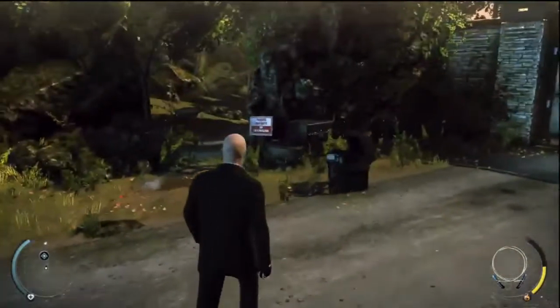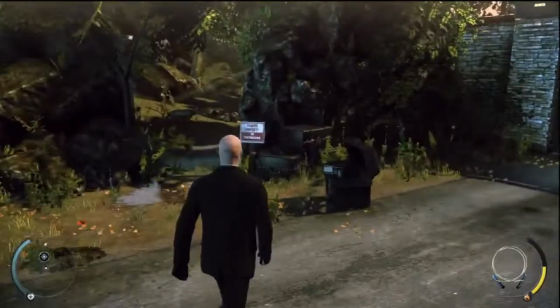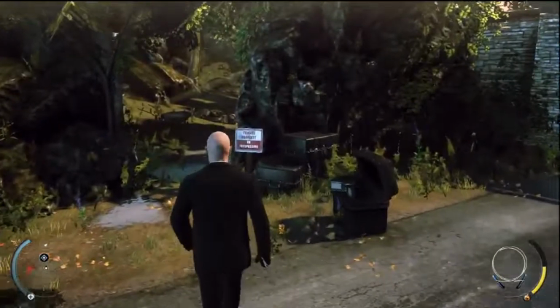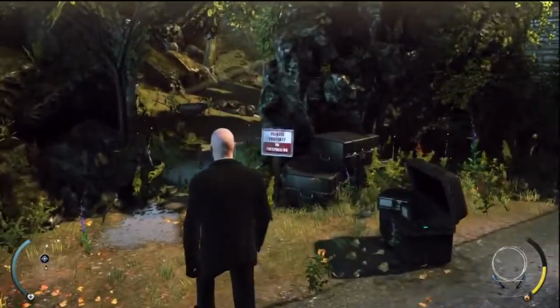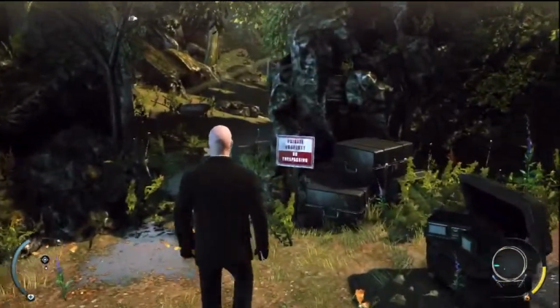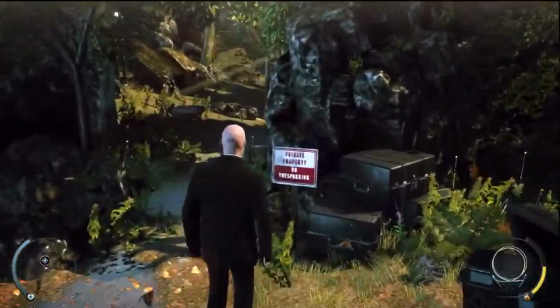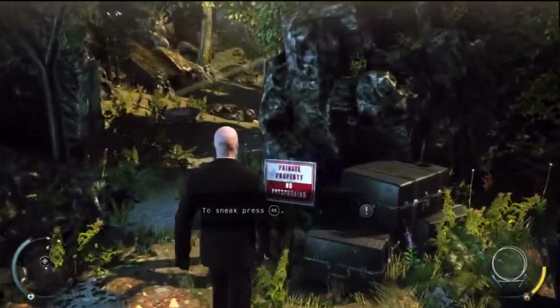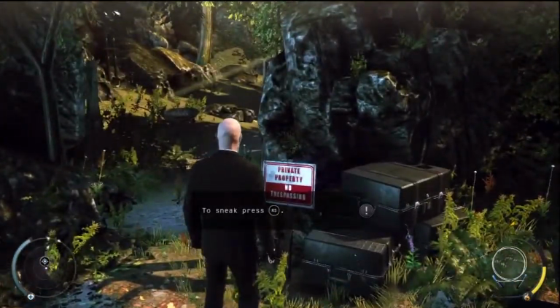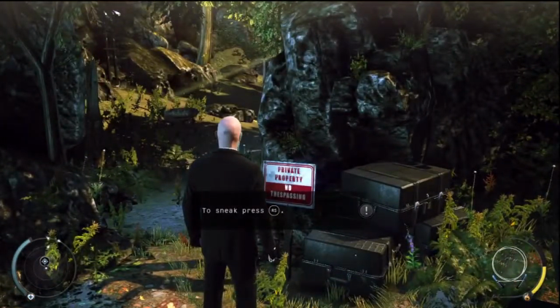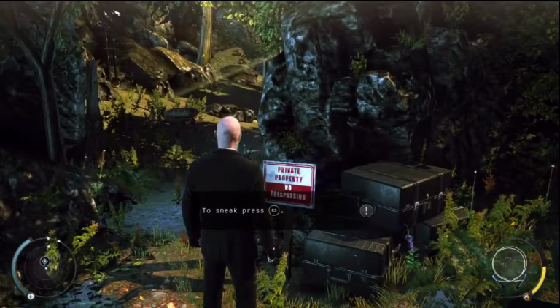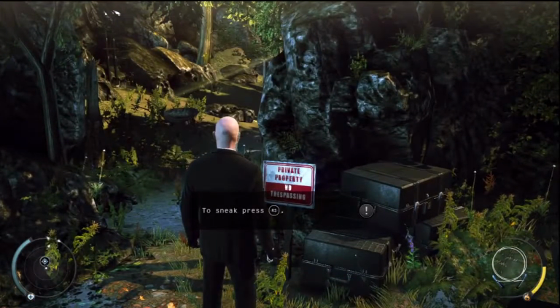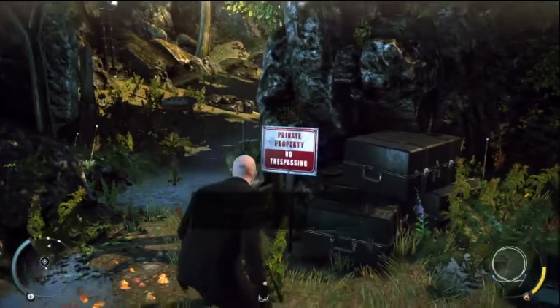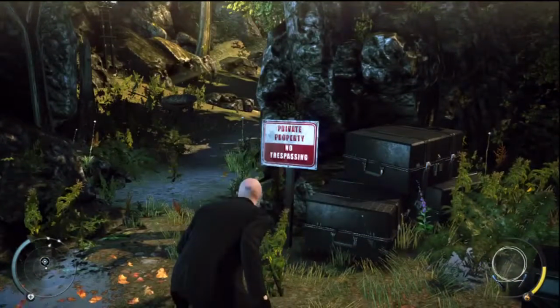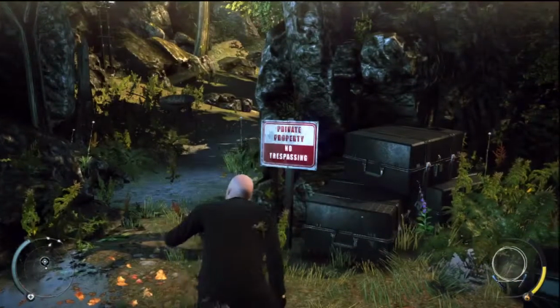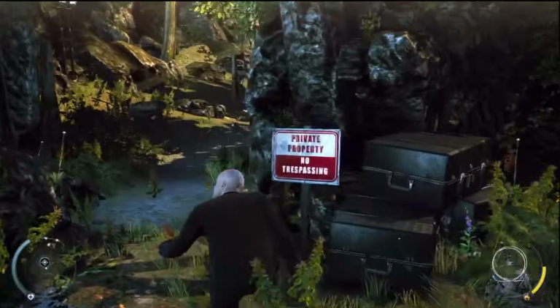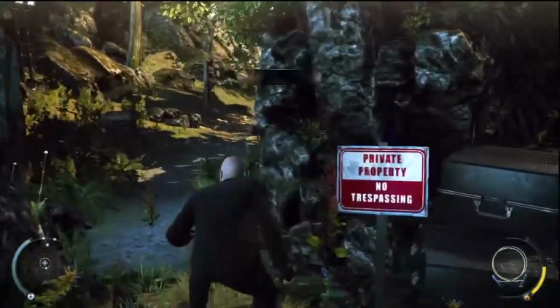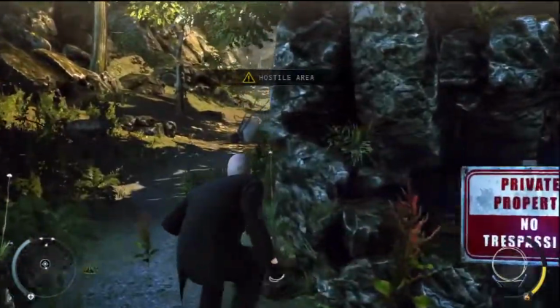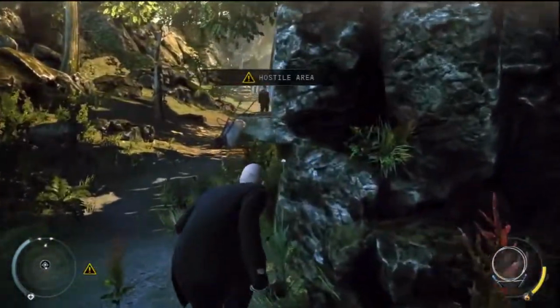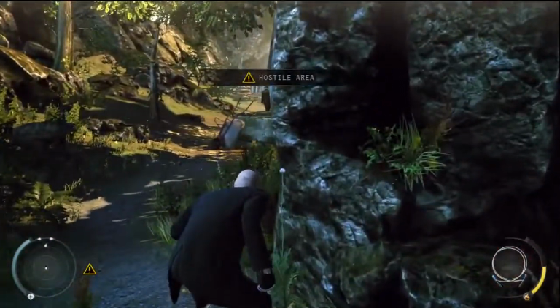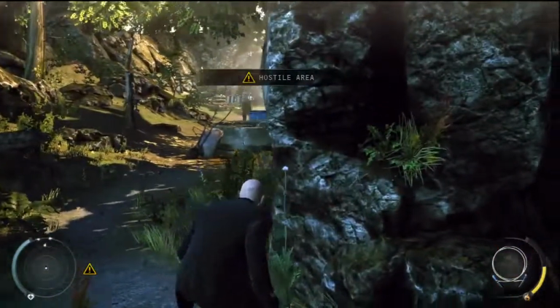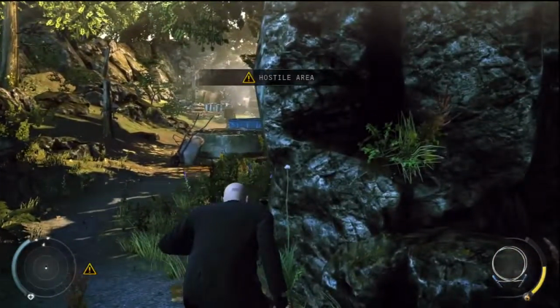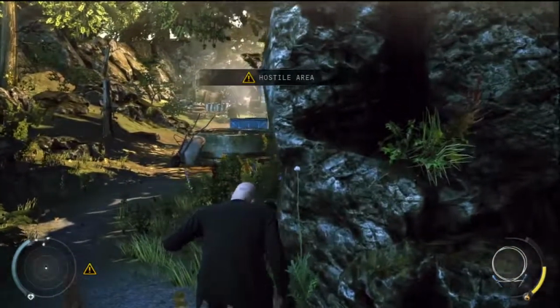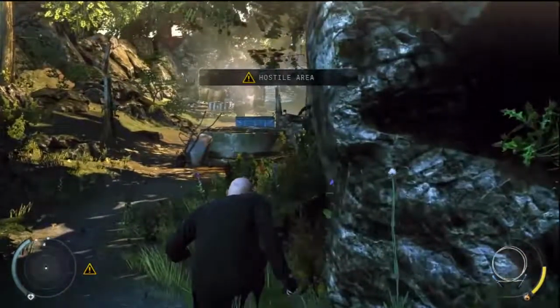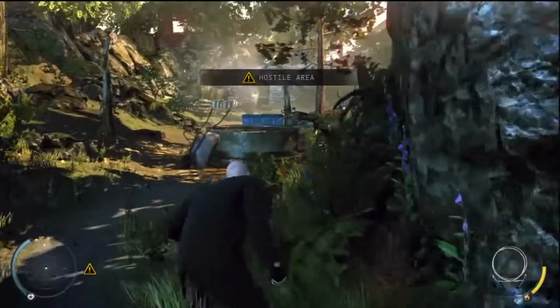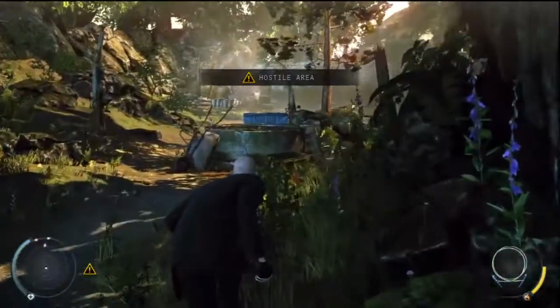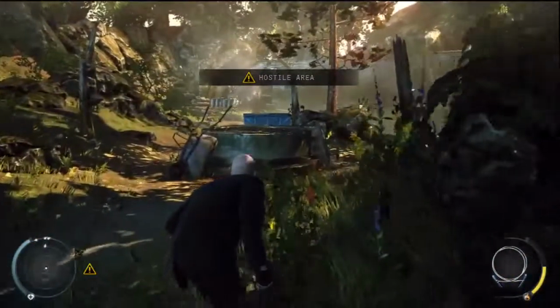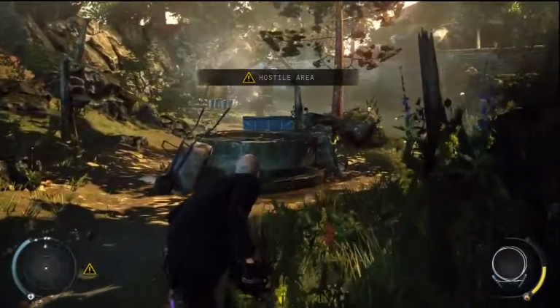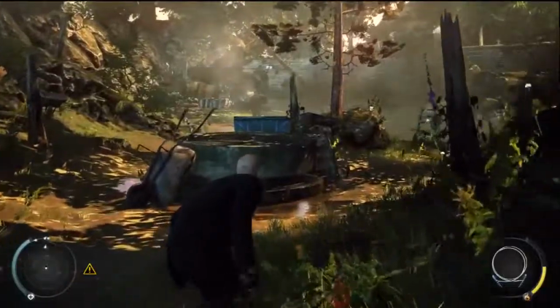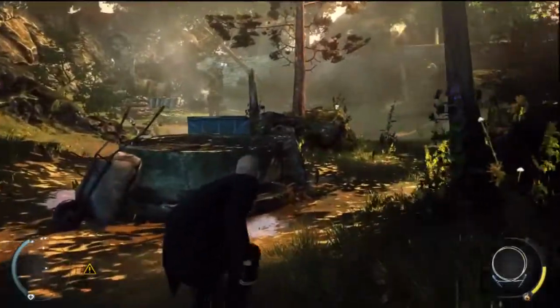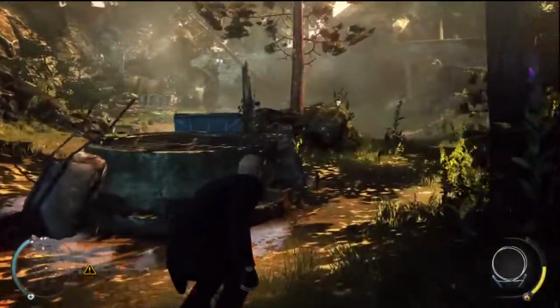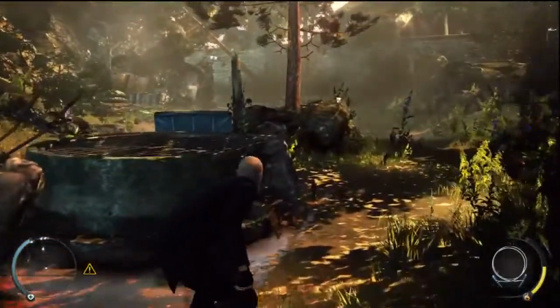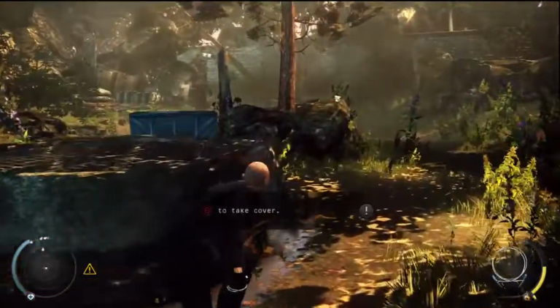You were about to enter a restricted area. The guard up ahead will try to arrest you if he spots you, so keep low and try to slip past unnoticed. Approach the cover in front of you.